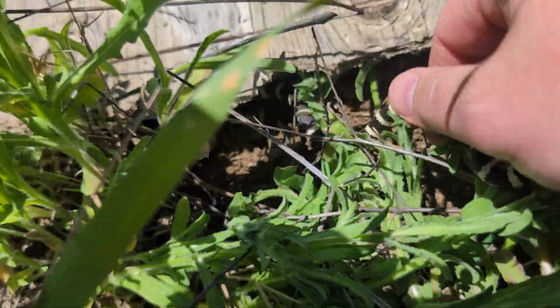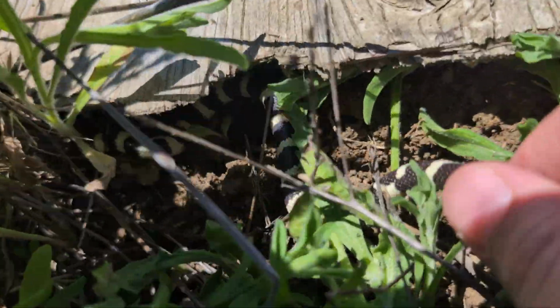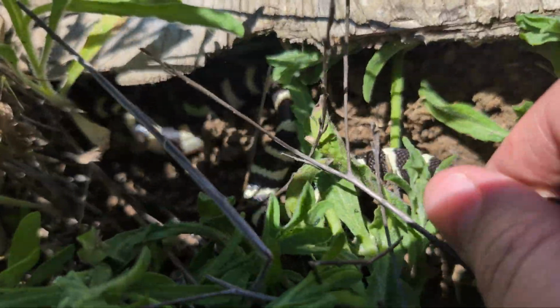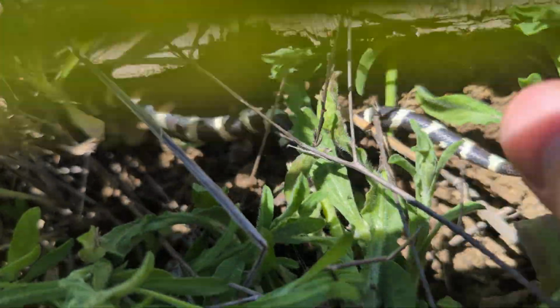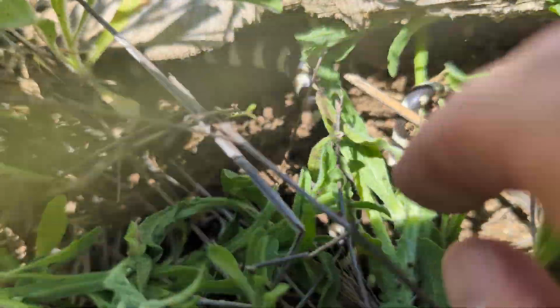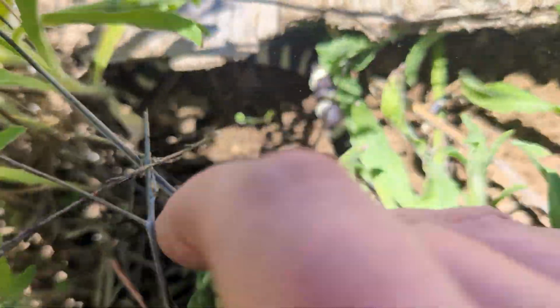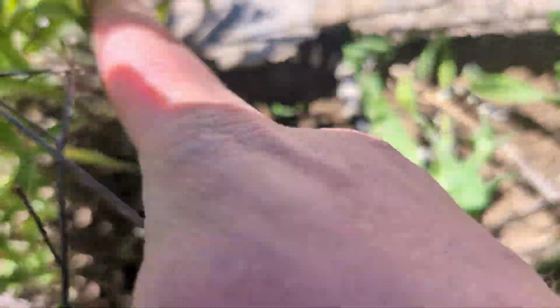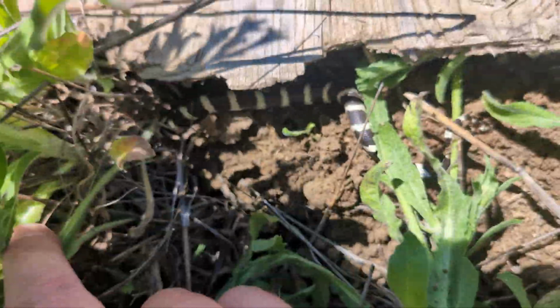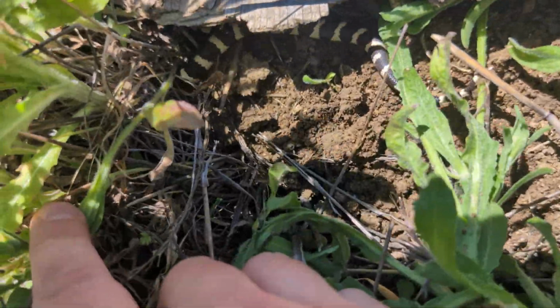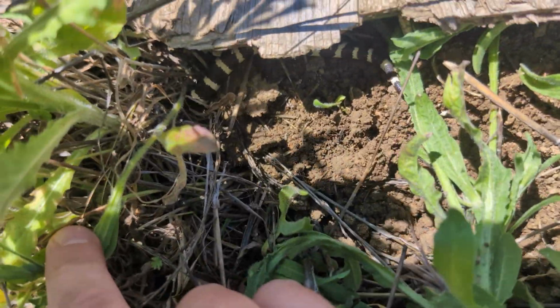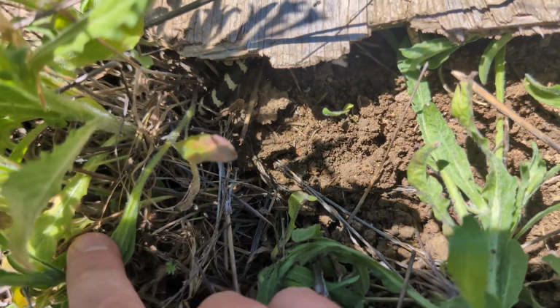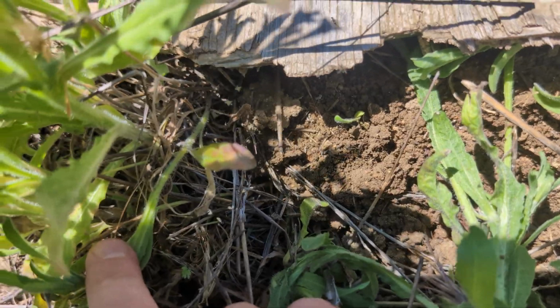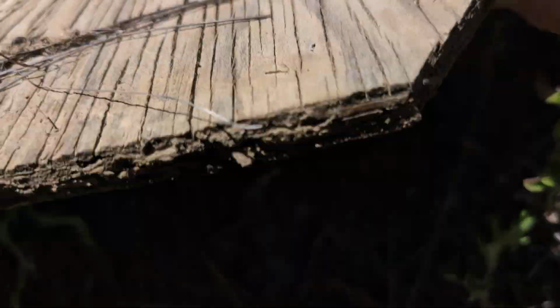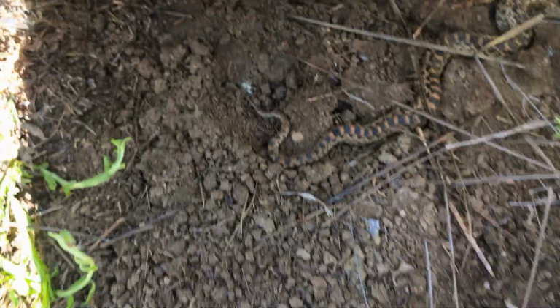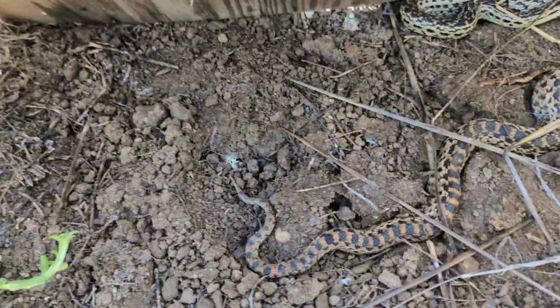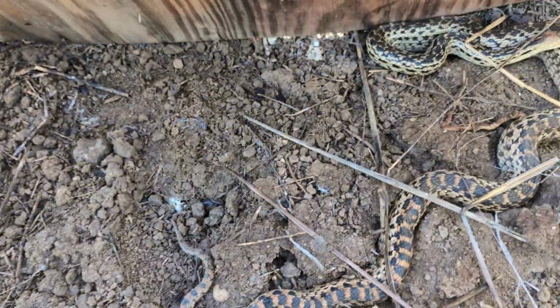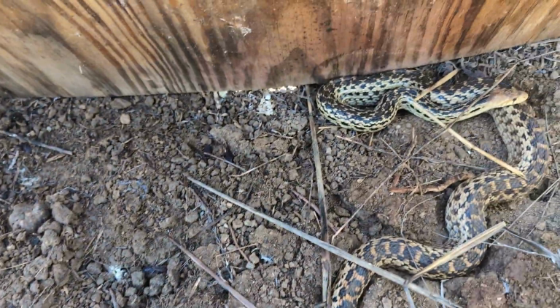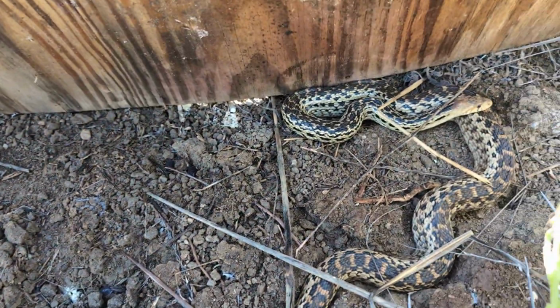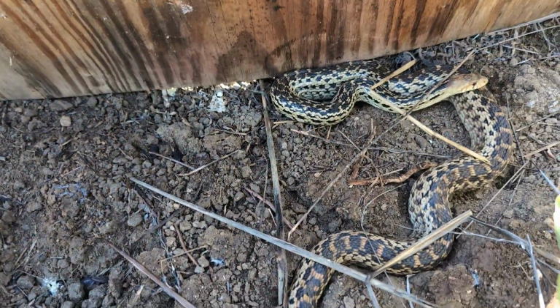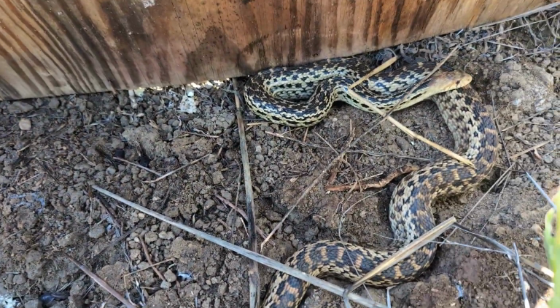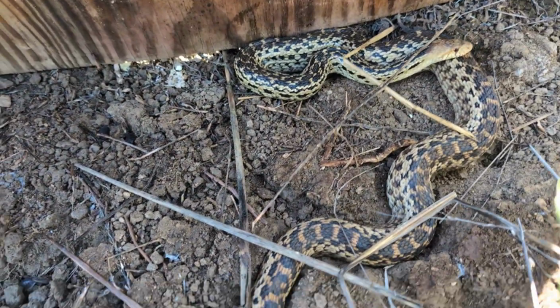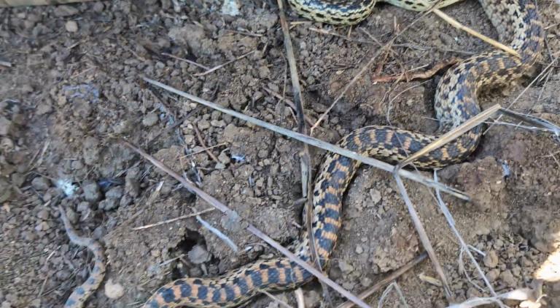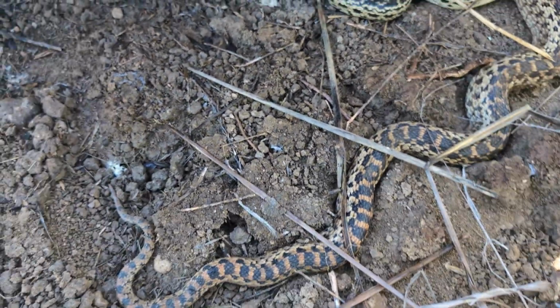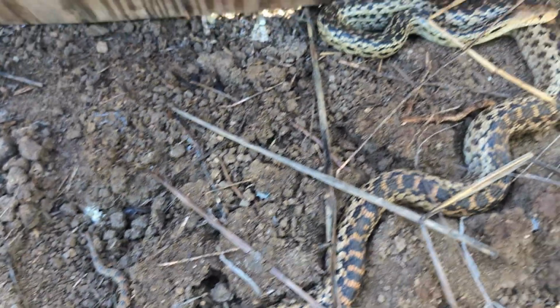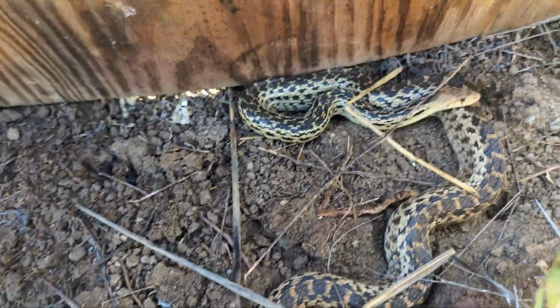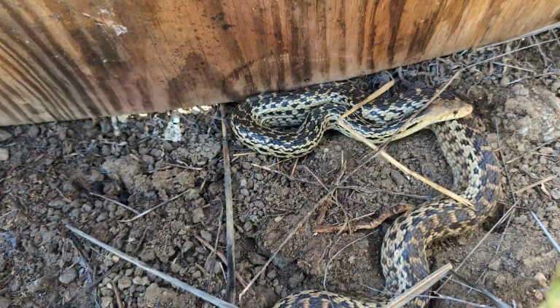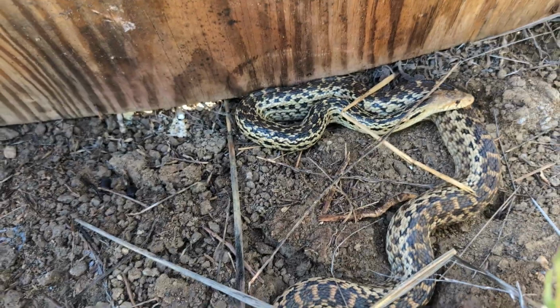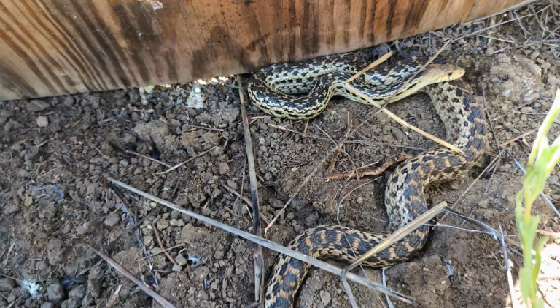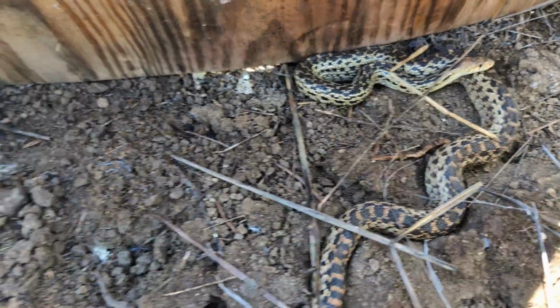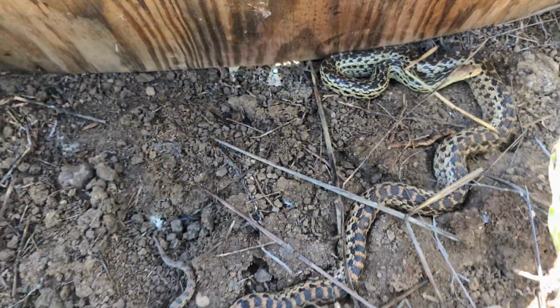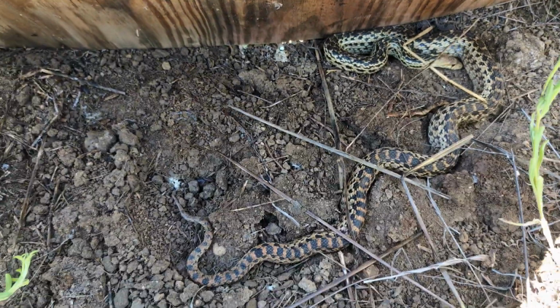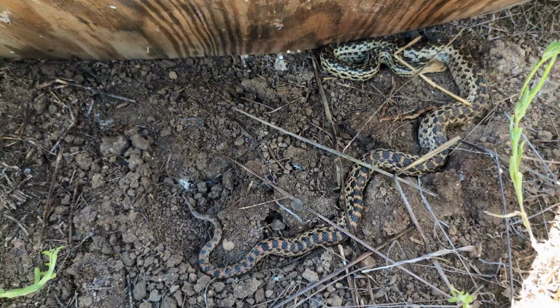Okay, there you go, bye! And a nice big gopher snake — well, maybe this one is medium size, but snake number five. Excellent.